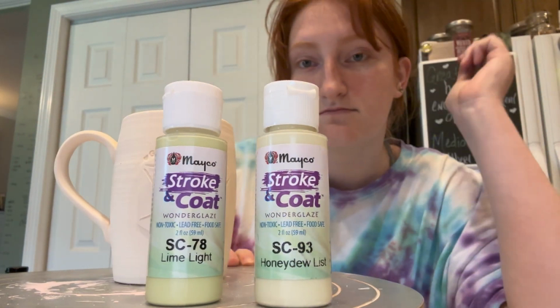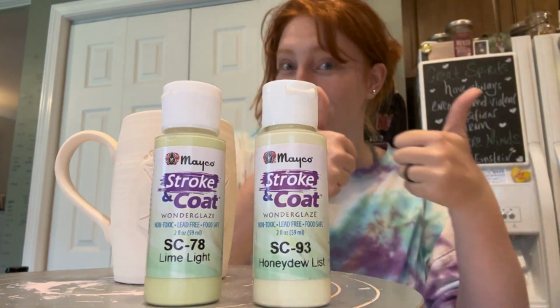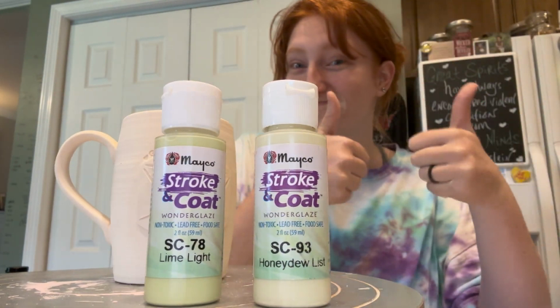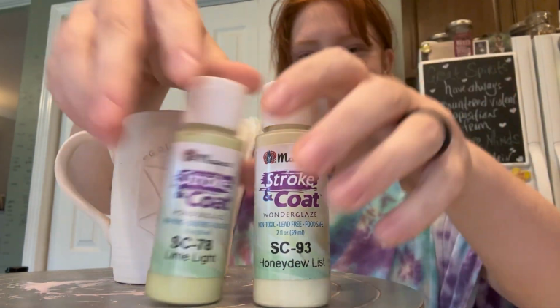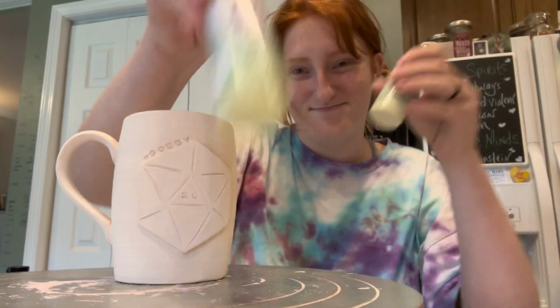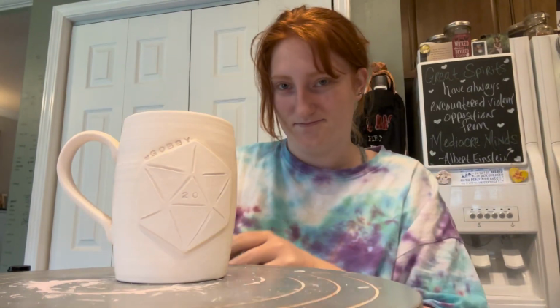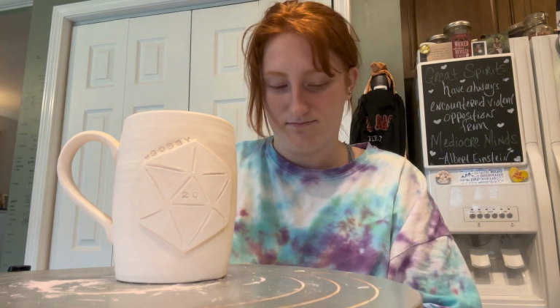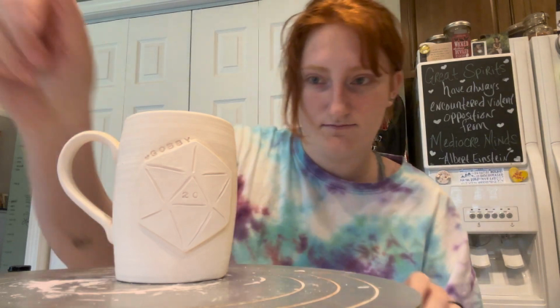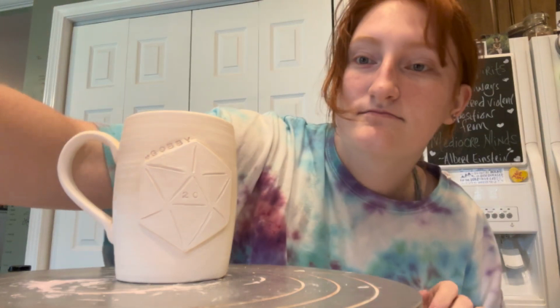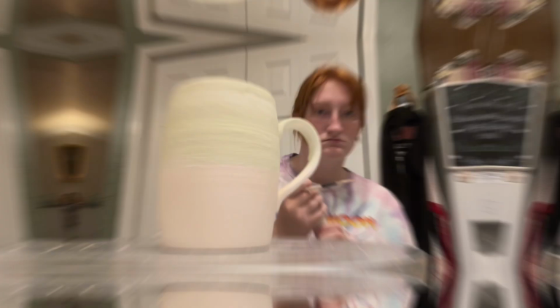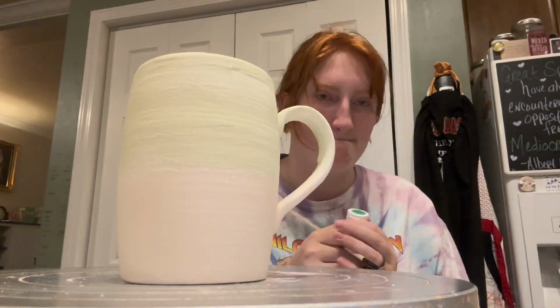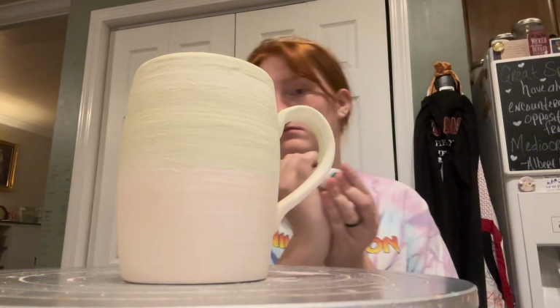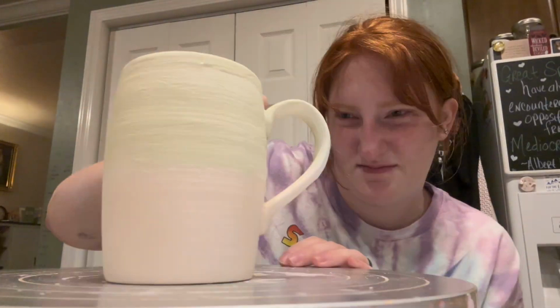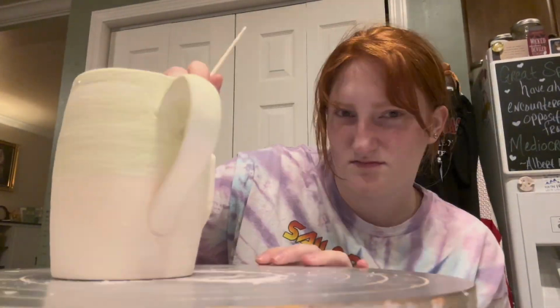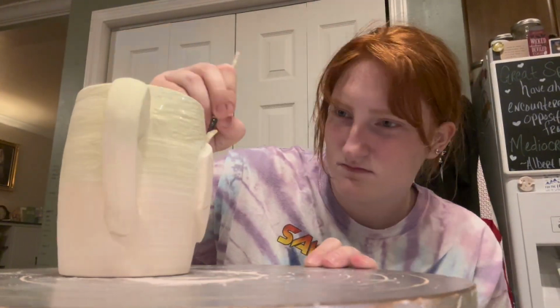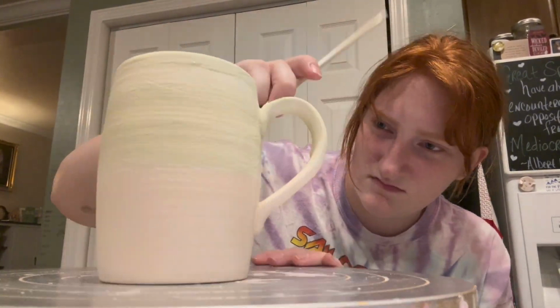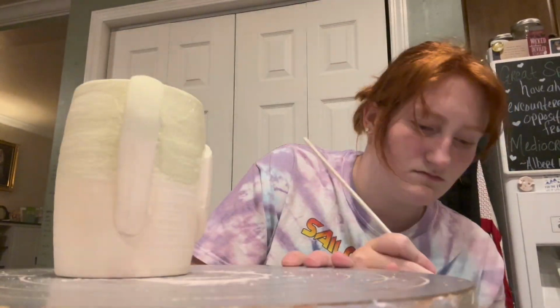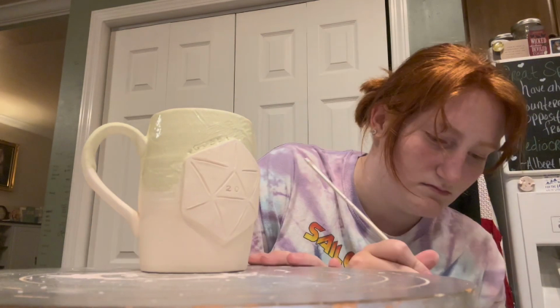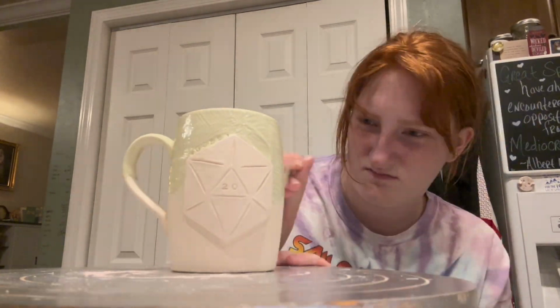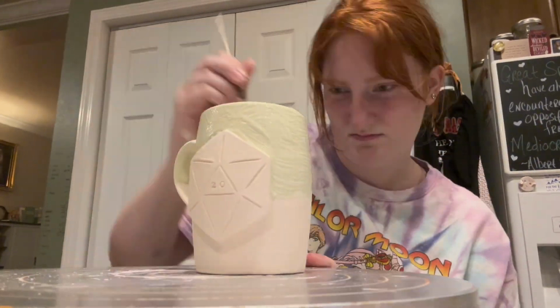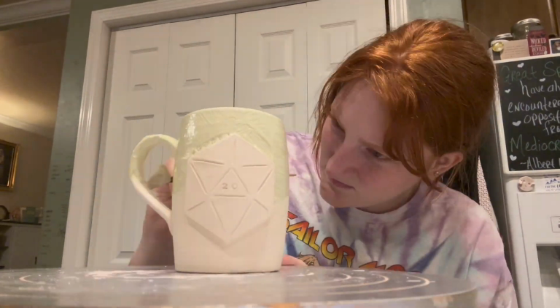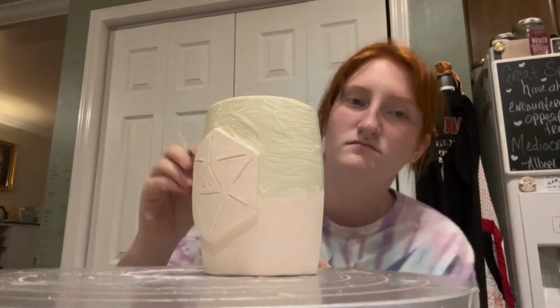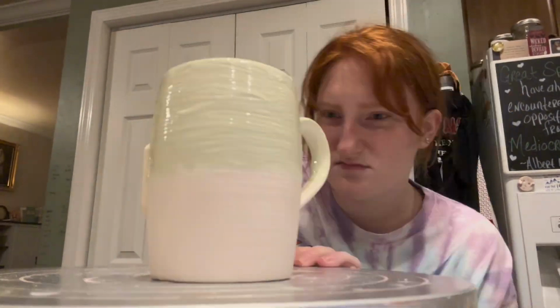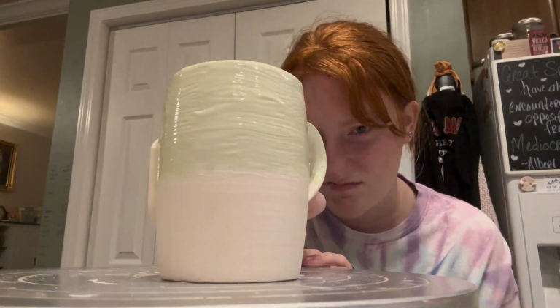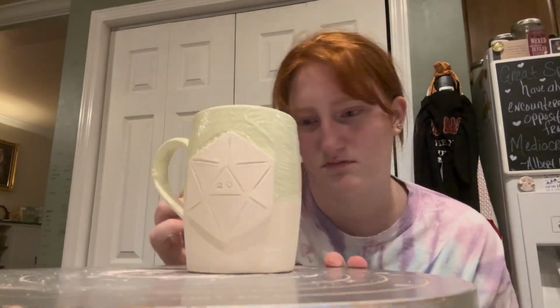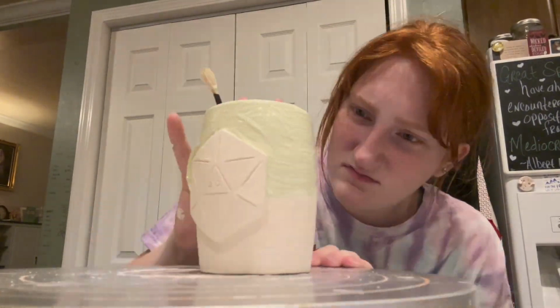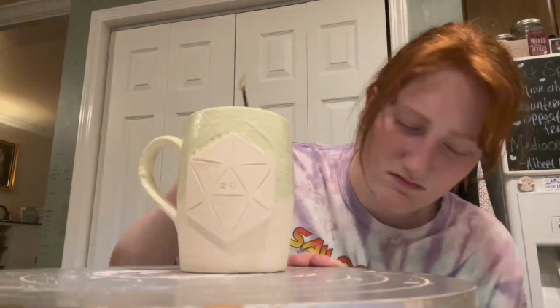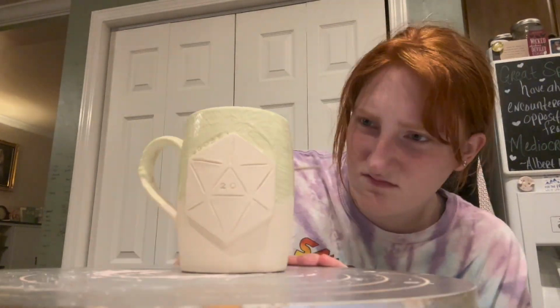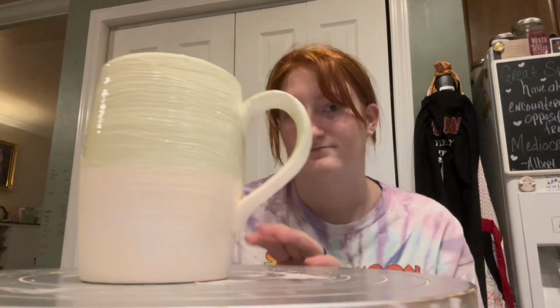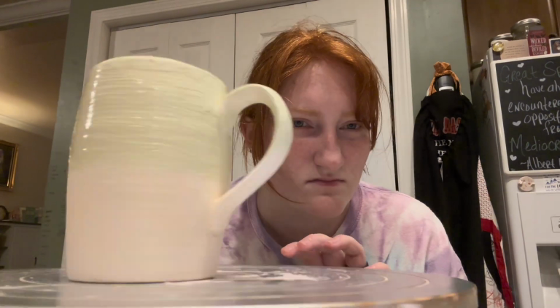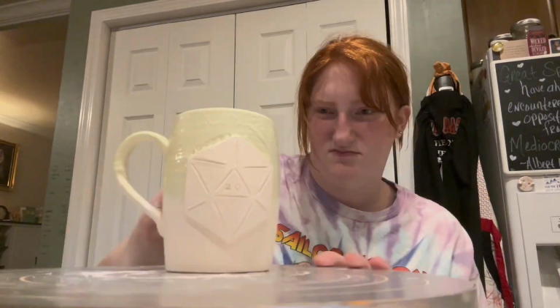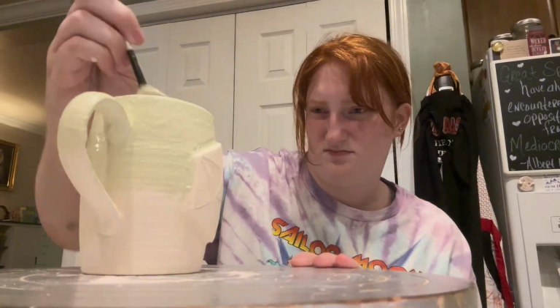And here you see we're going to start on the other mug. So this is the green gradient, and I'm basically just doing the exact same thing I did with the pink mug for the D20 and for the gradient process.